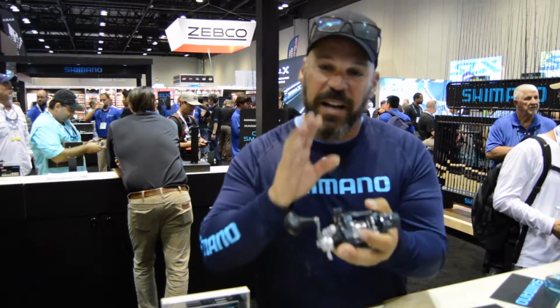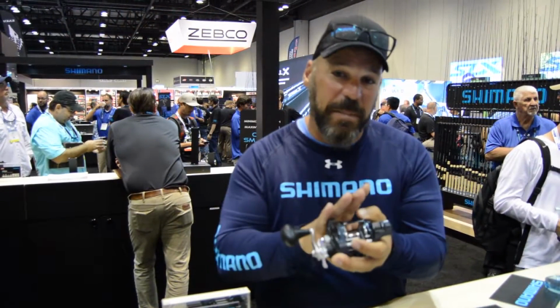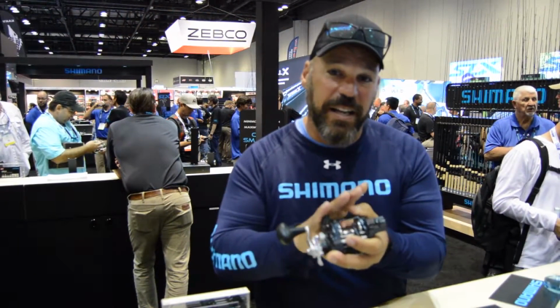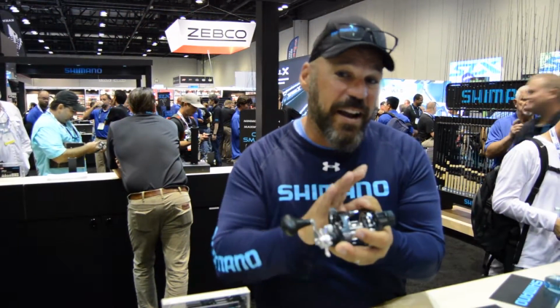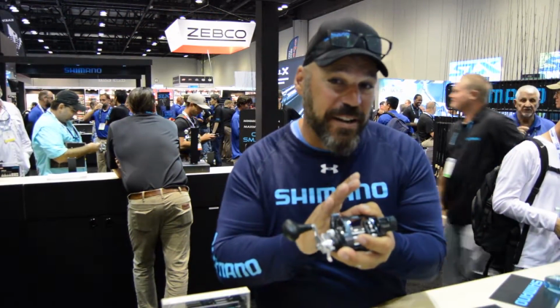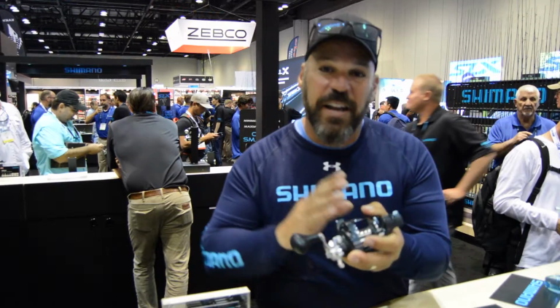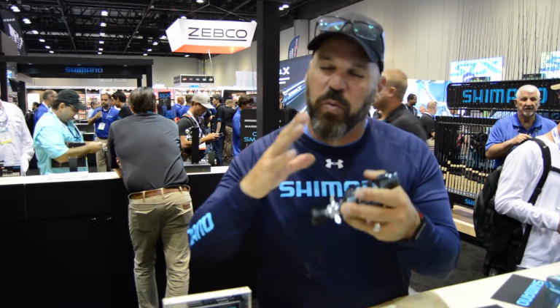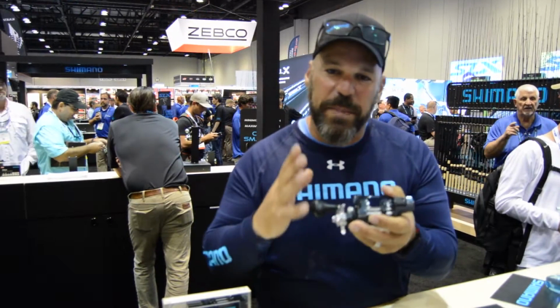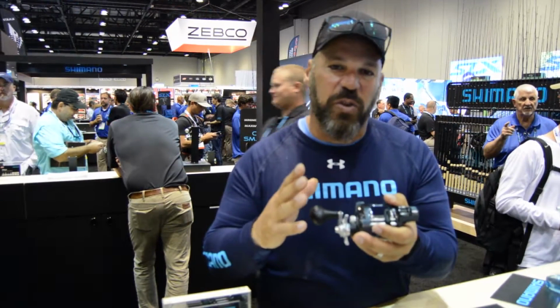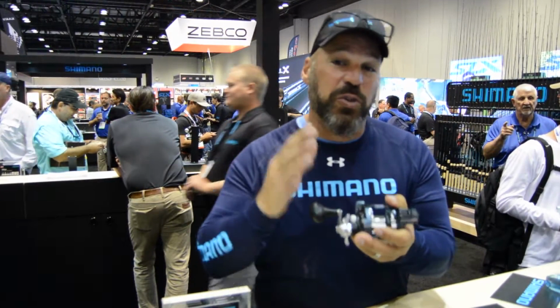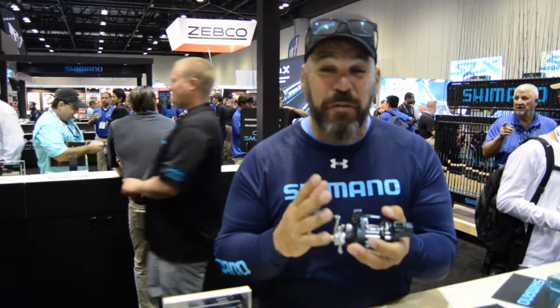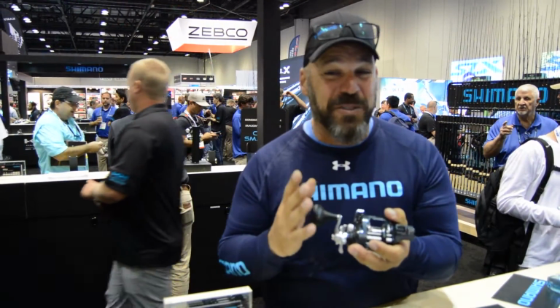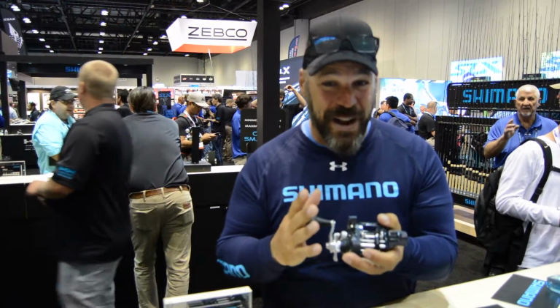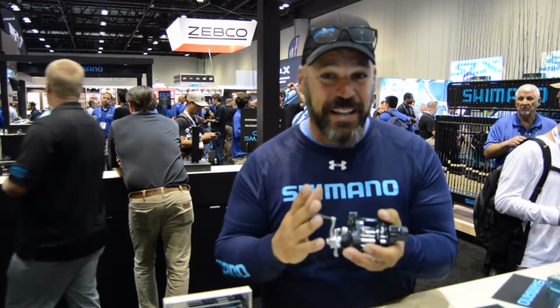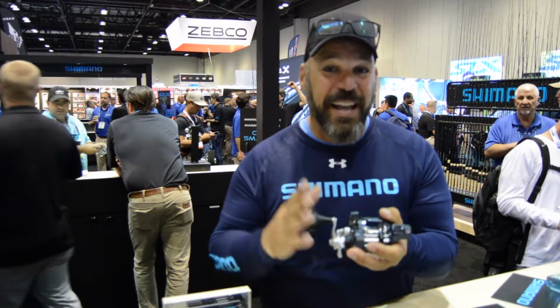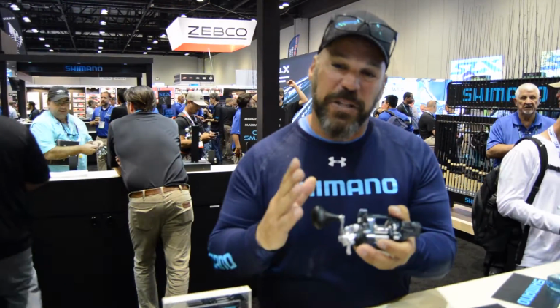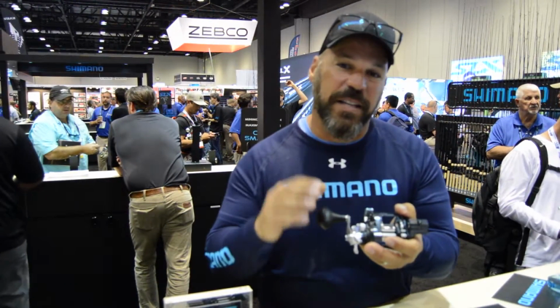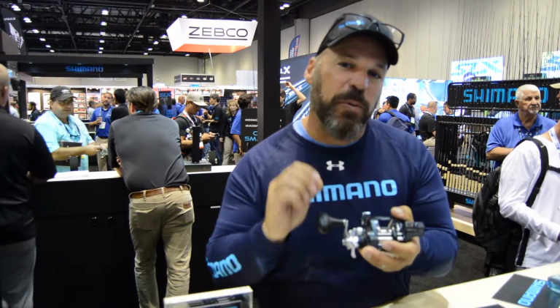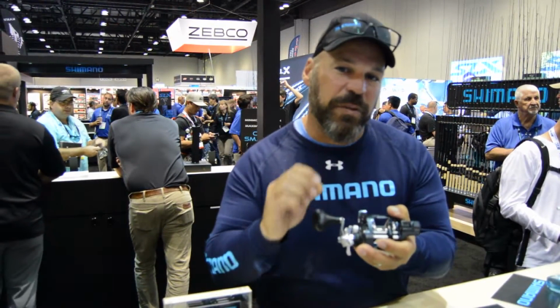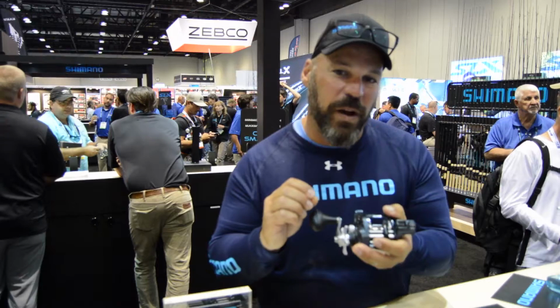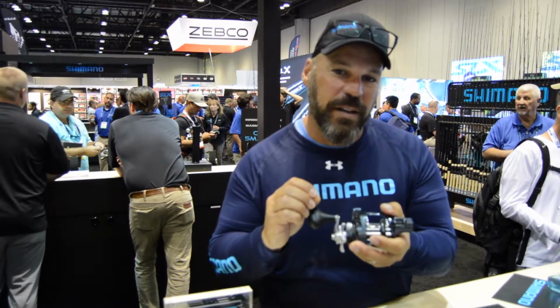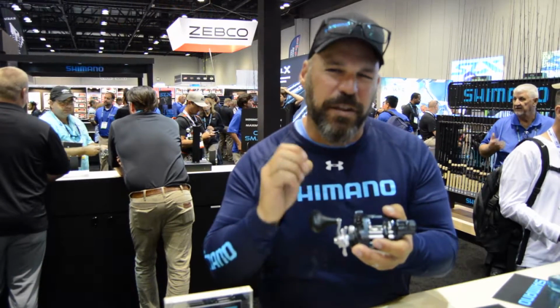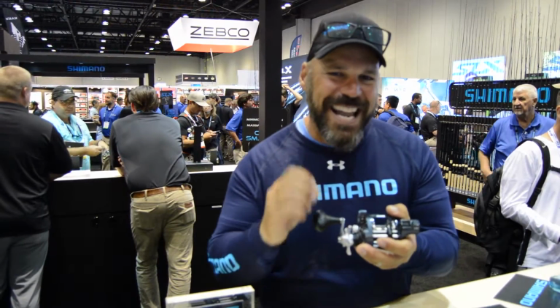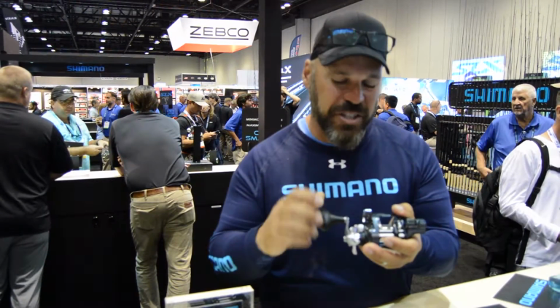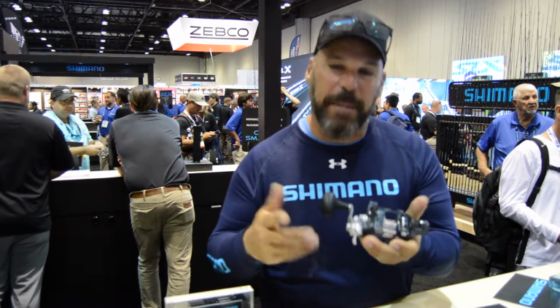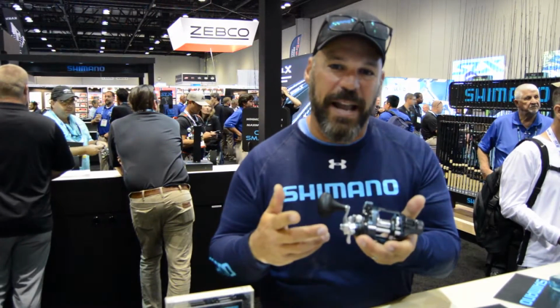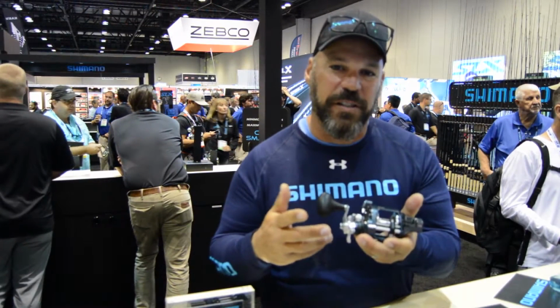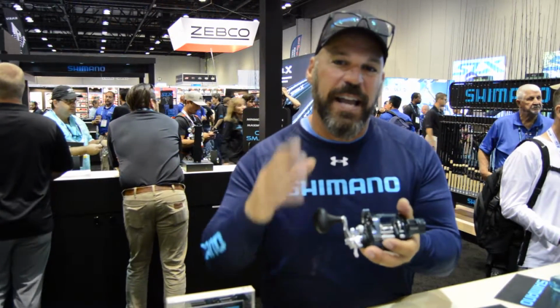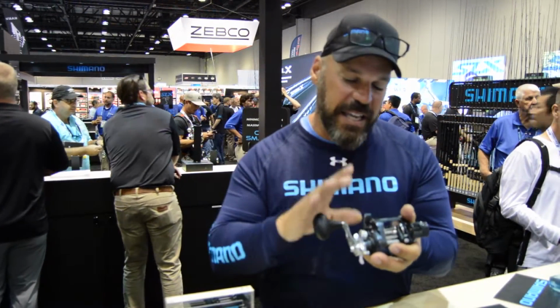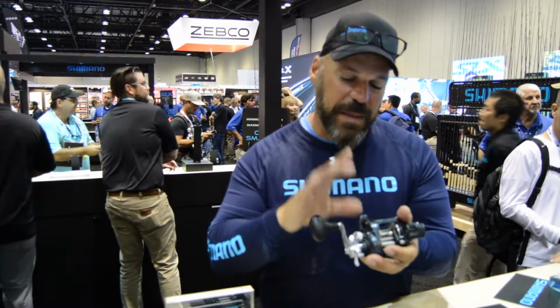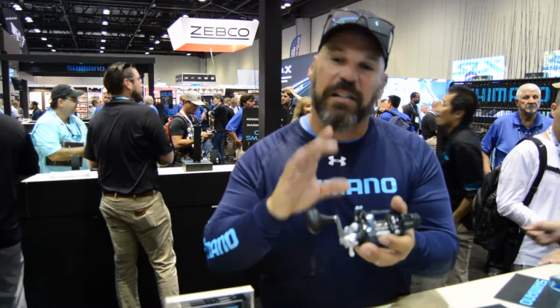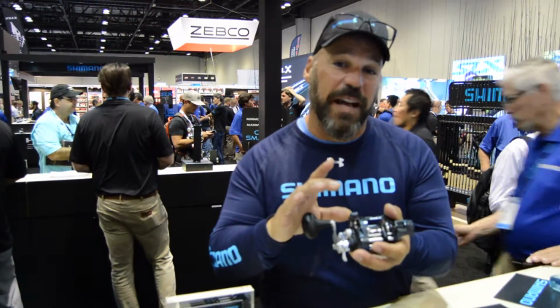It has a Hagane body and Hagane gear, built really strong with 24 pounds of drag. The gear ratio is 6.3 to 1, delivering 38 inches of line per handle turn. They even made the clicker louder.